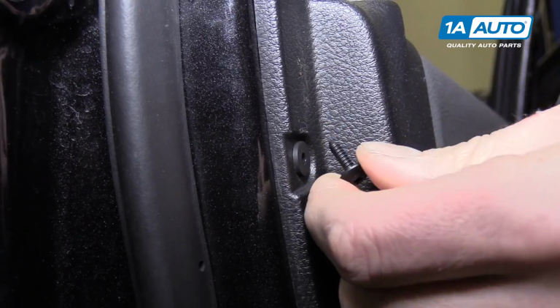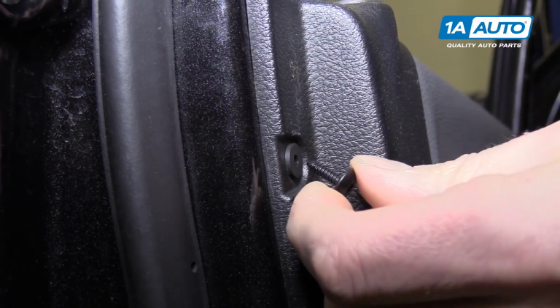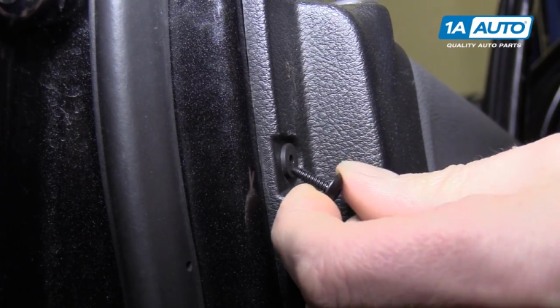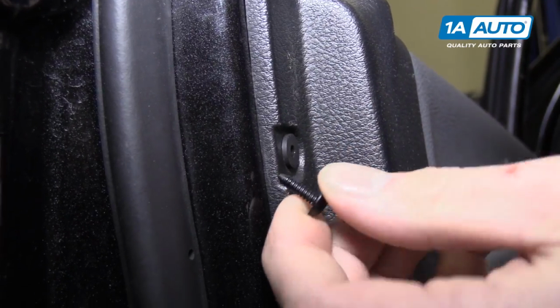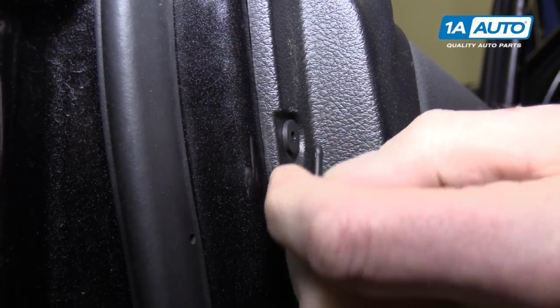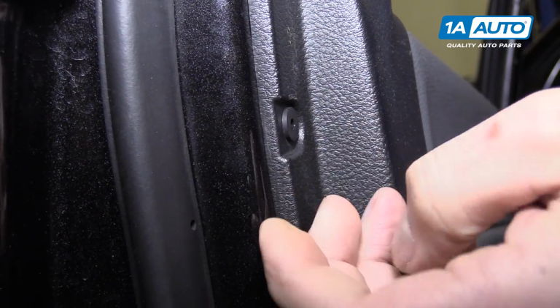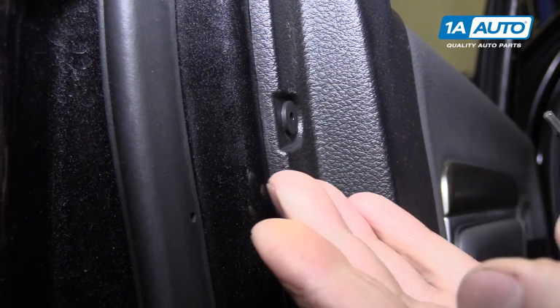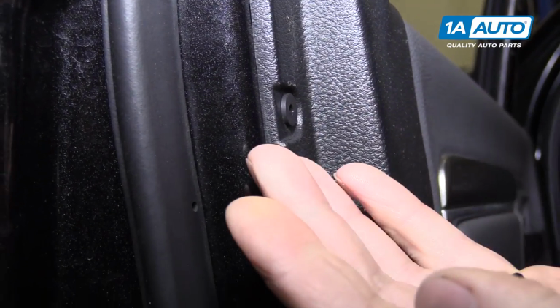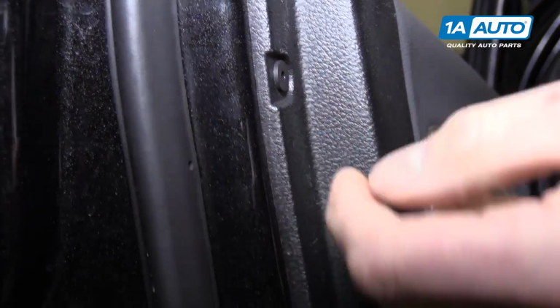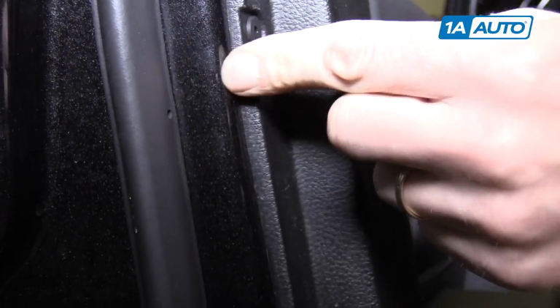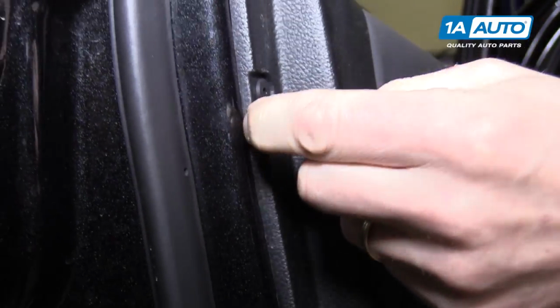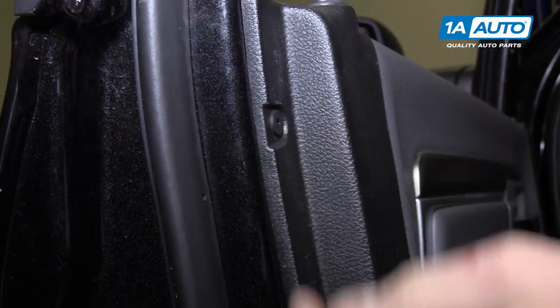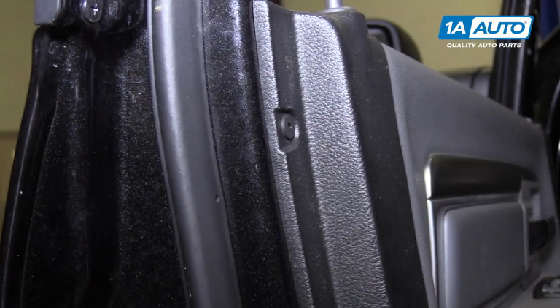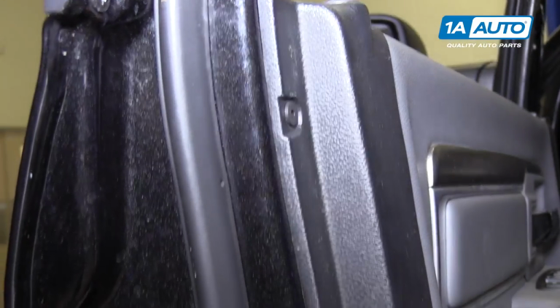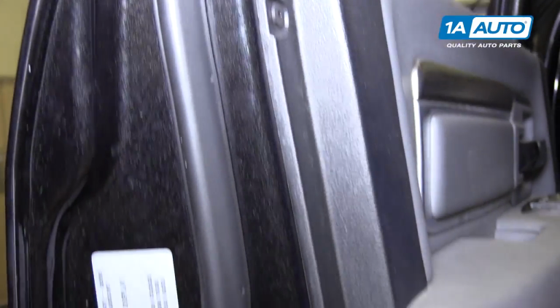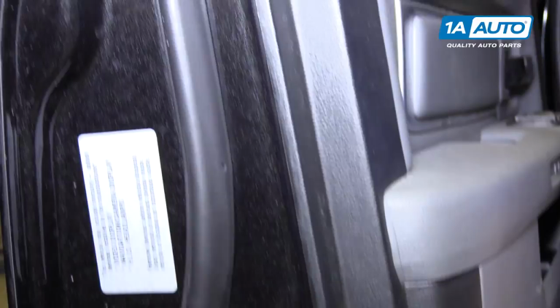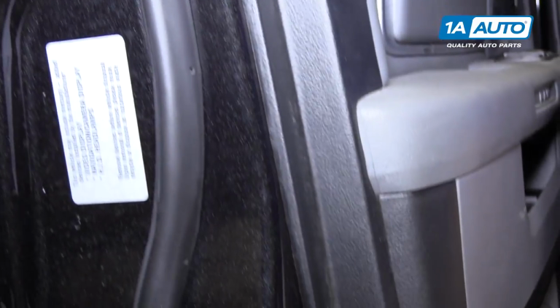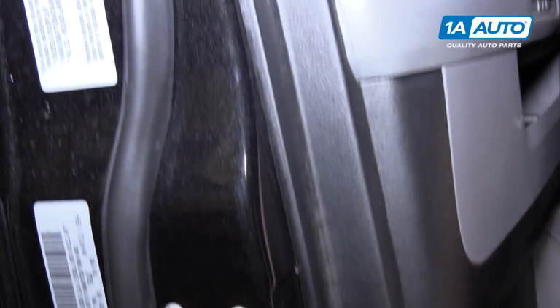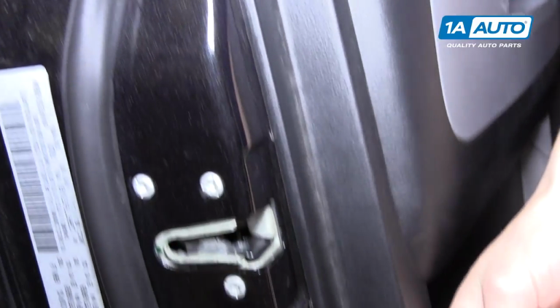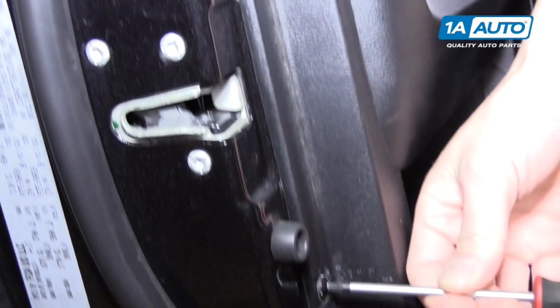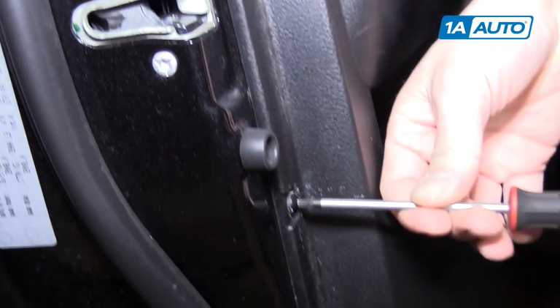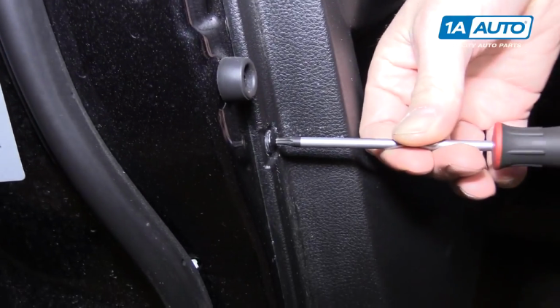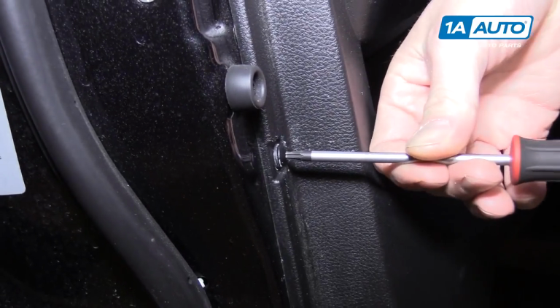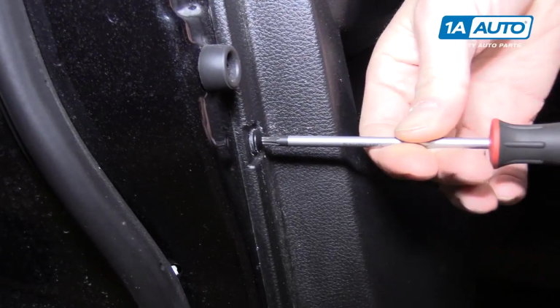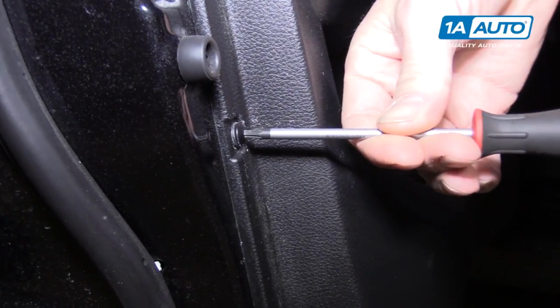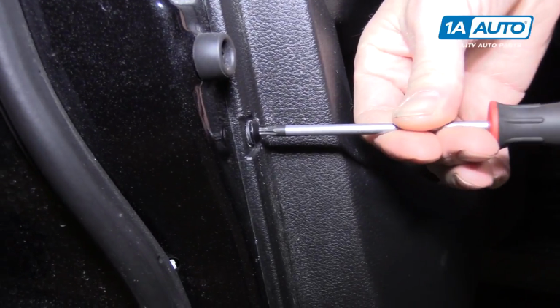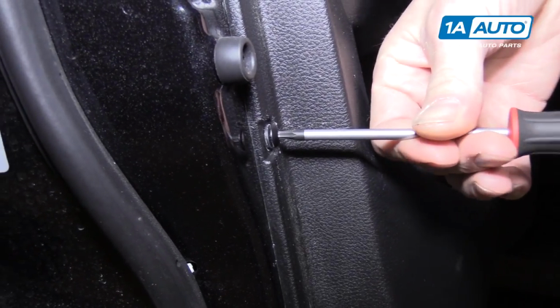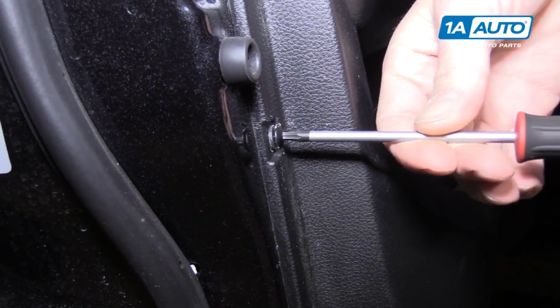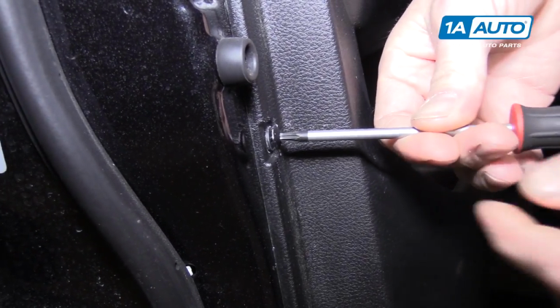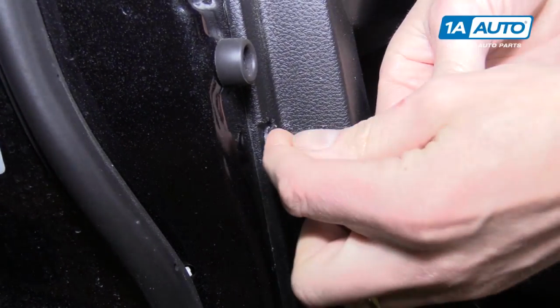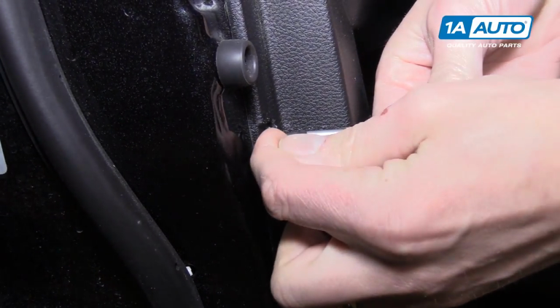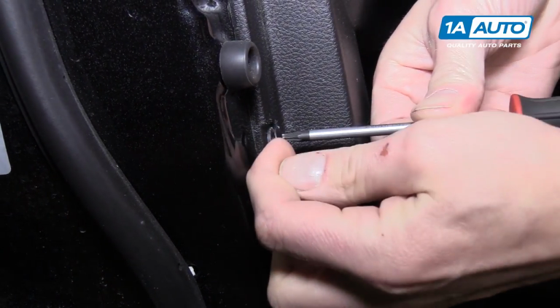Being that they're plastic, they don't come out like a normal screw does. You have to be very gentle and almost pull on them as they unscrew.